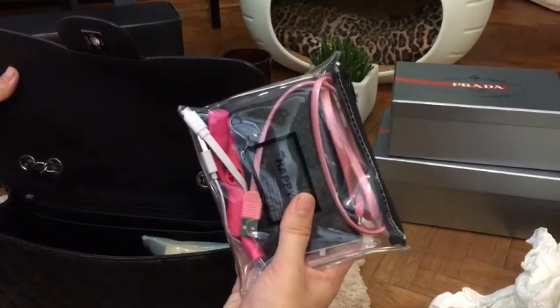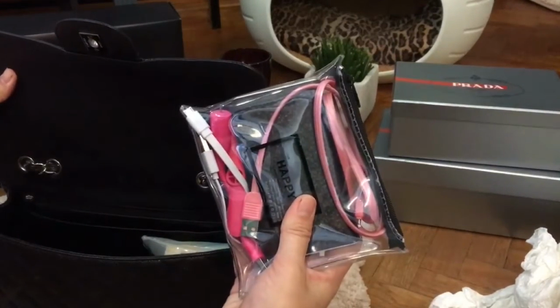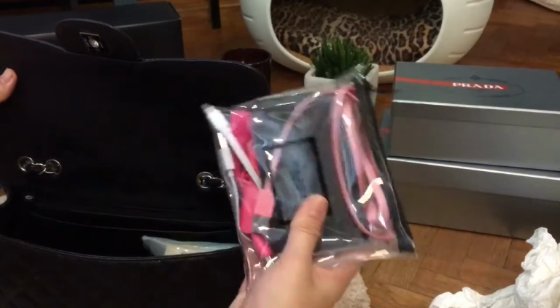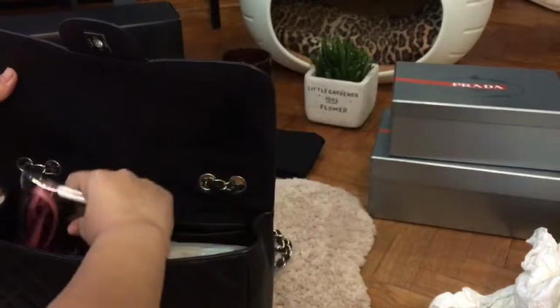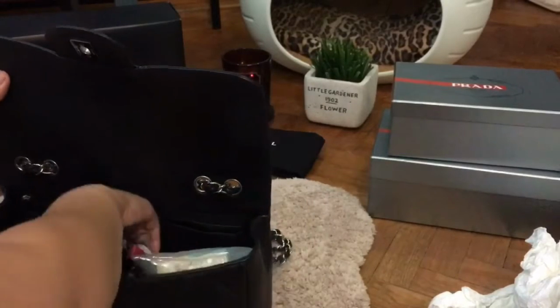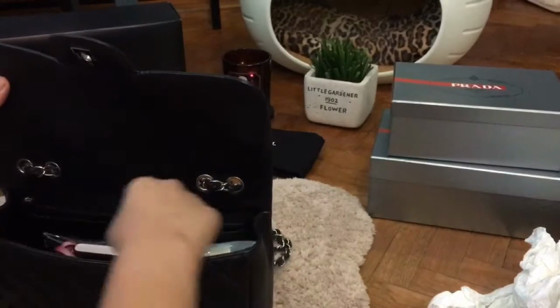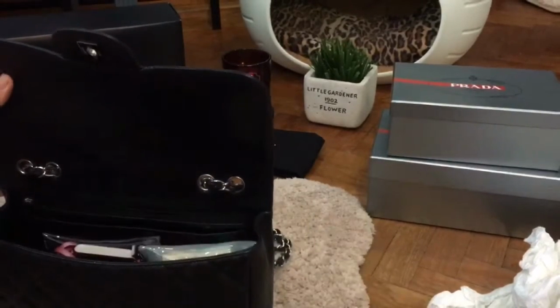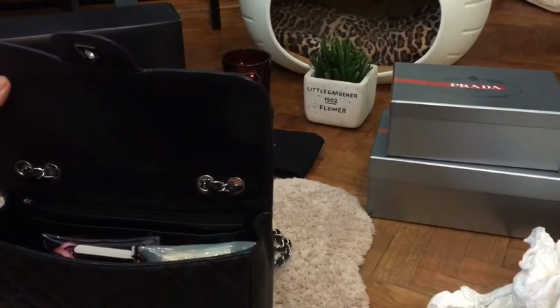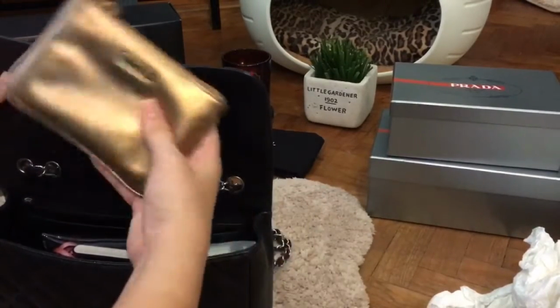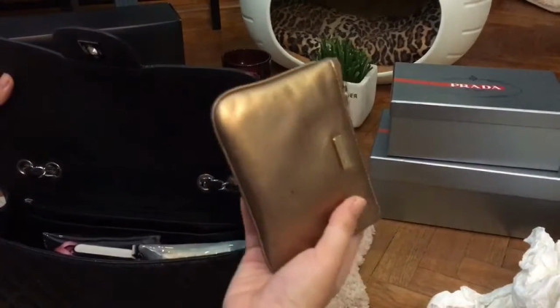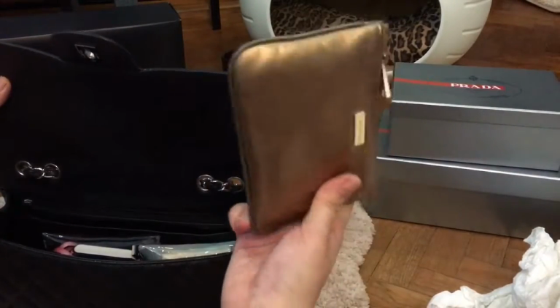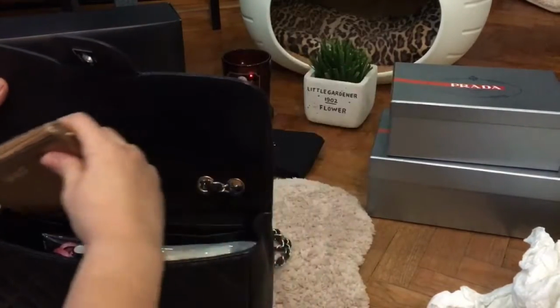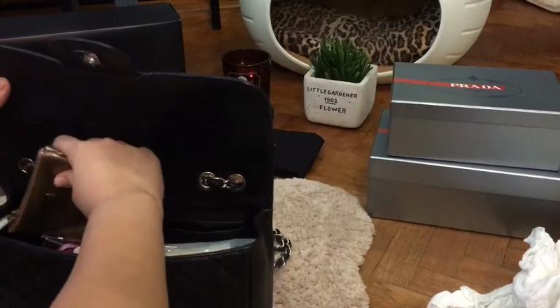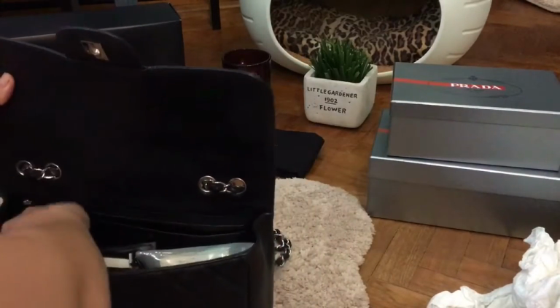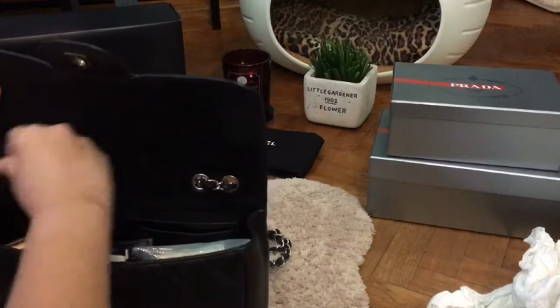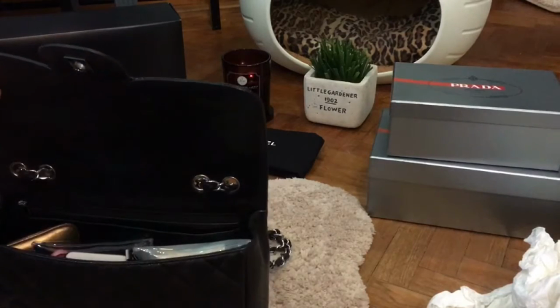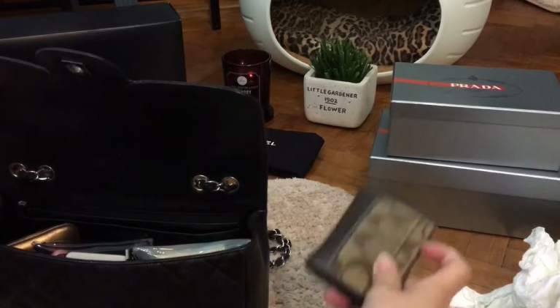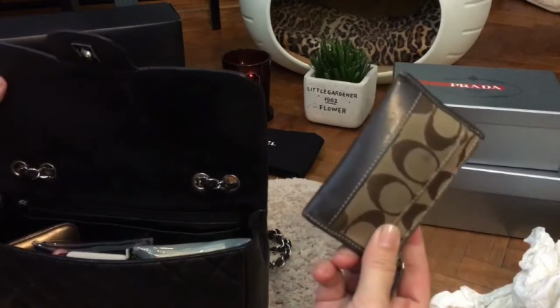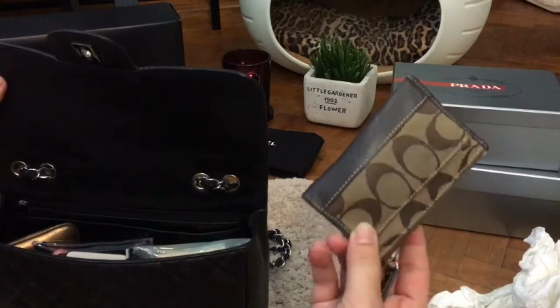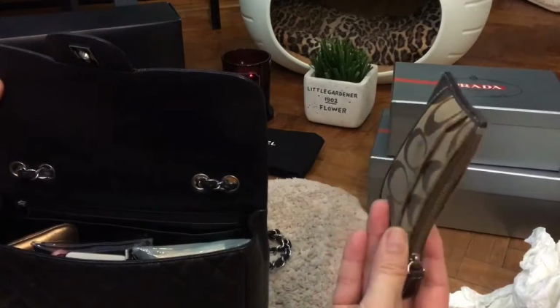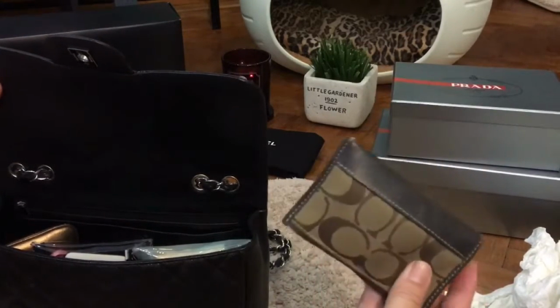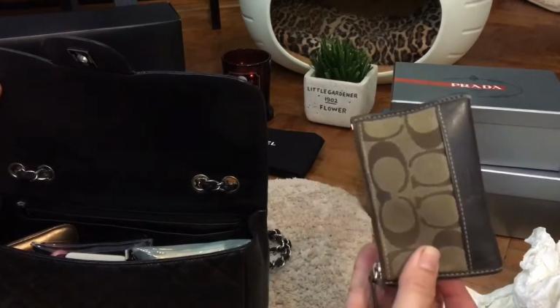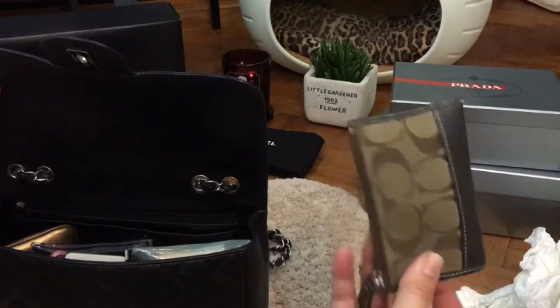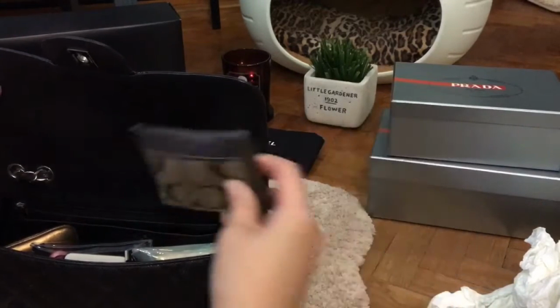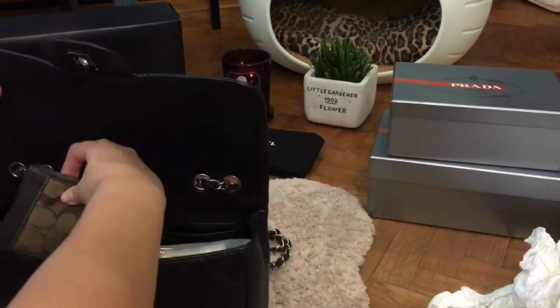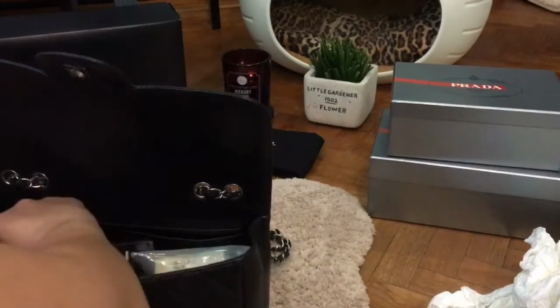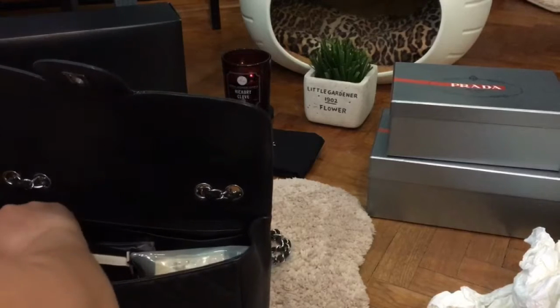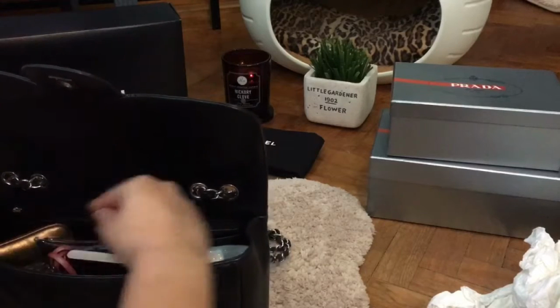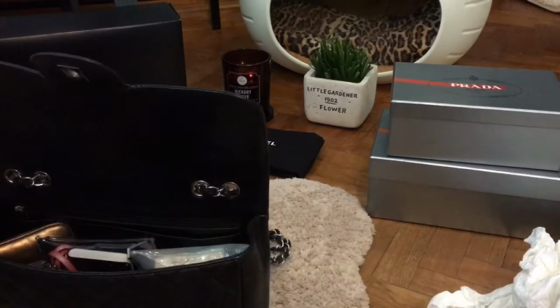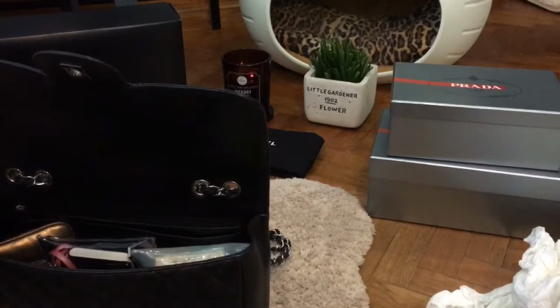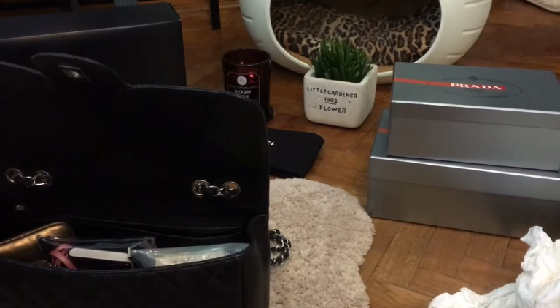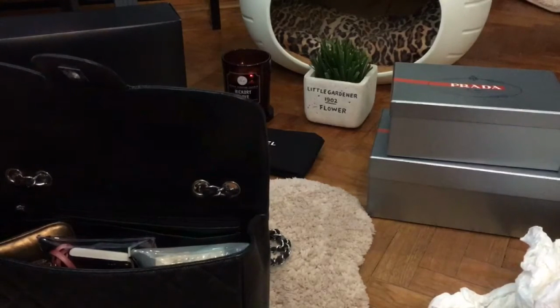My backup battery charger for my phone, my mini cosmetic bag, and my house keys, which I keep in a Coach pouch as a catch-all.